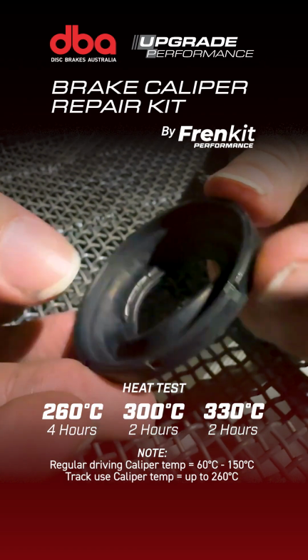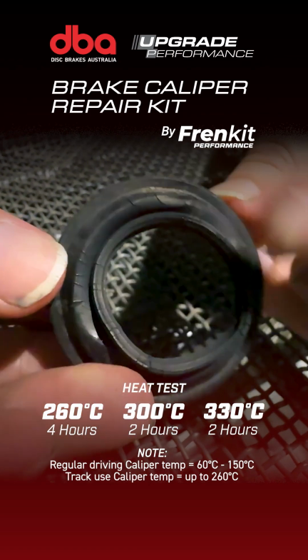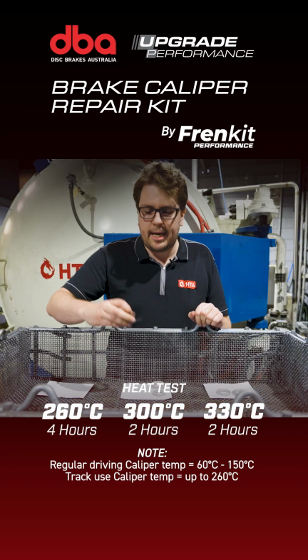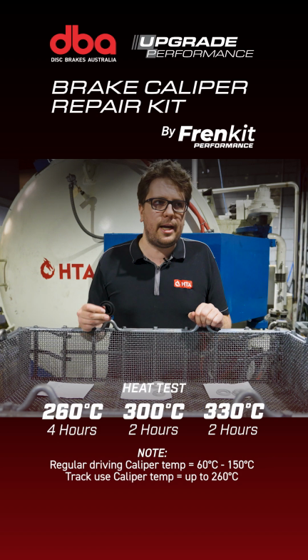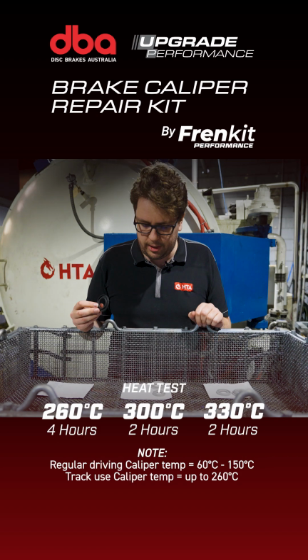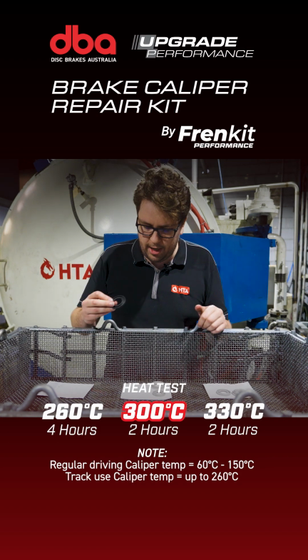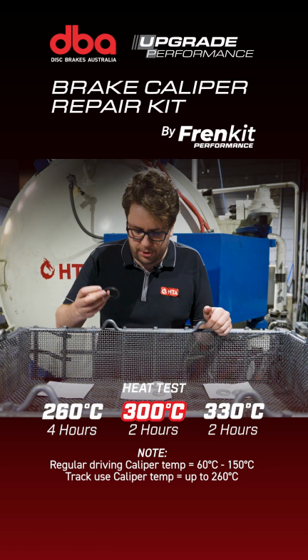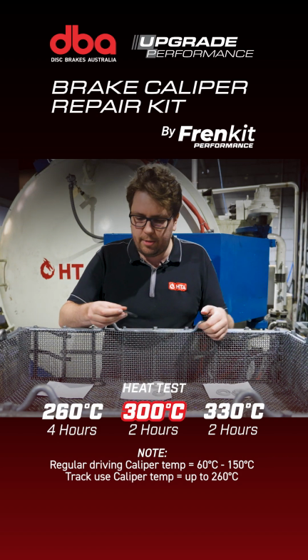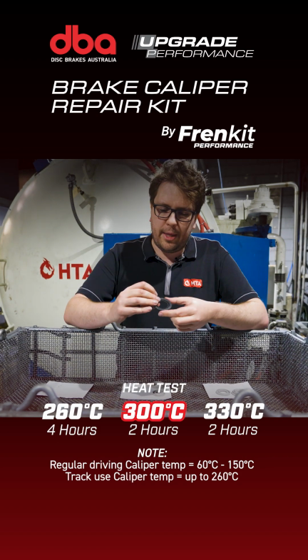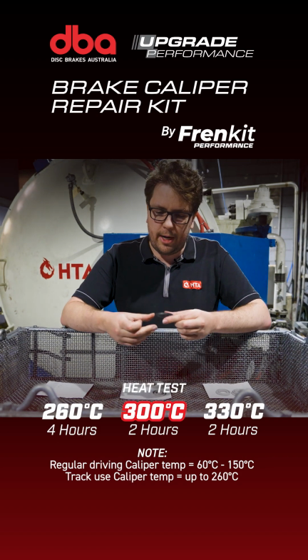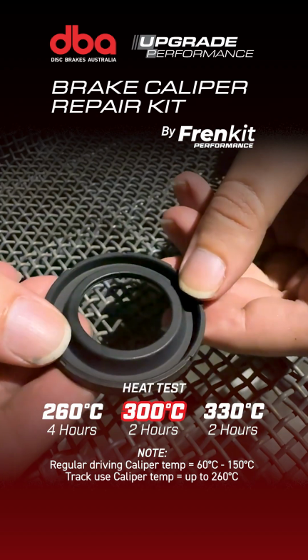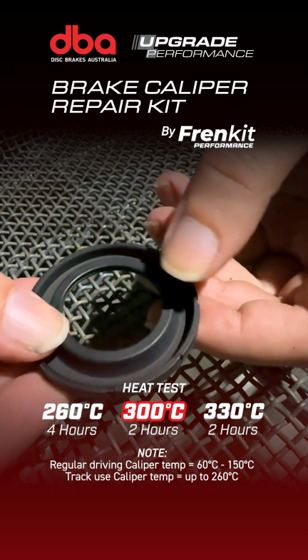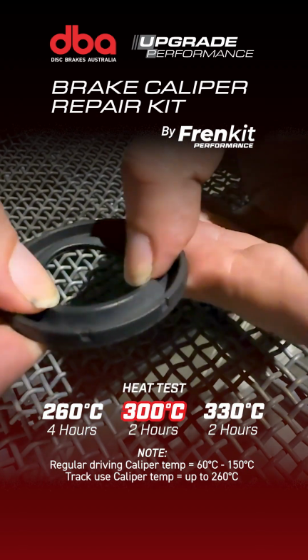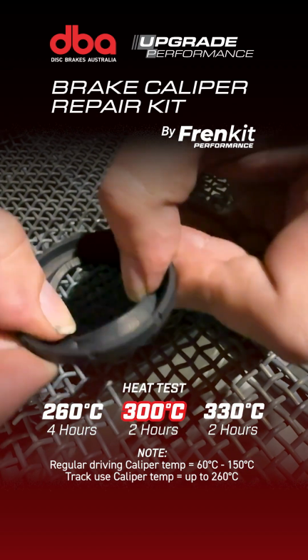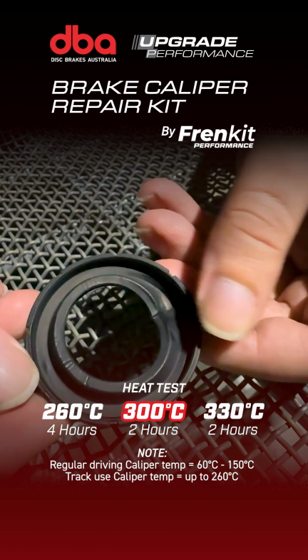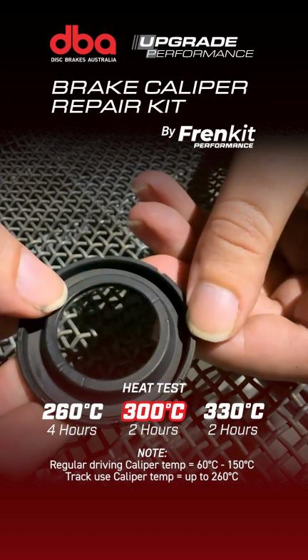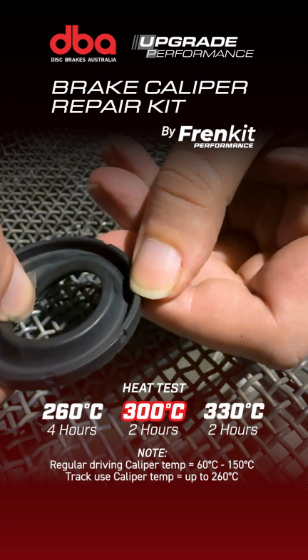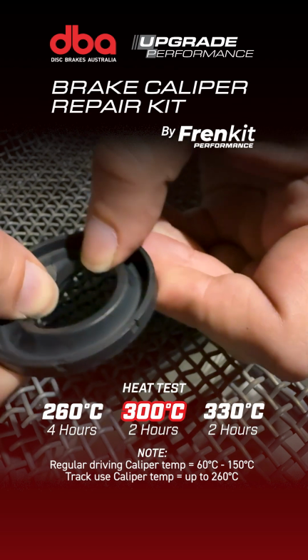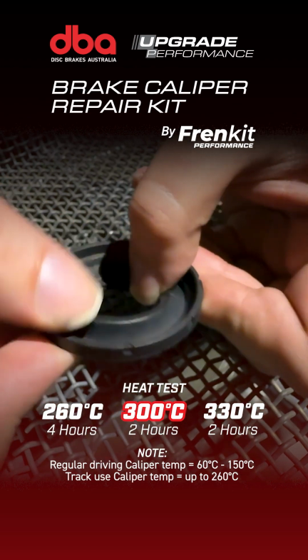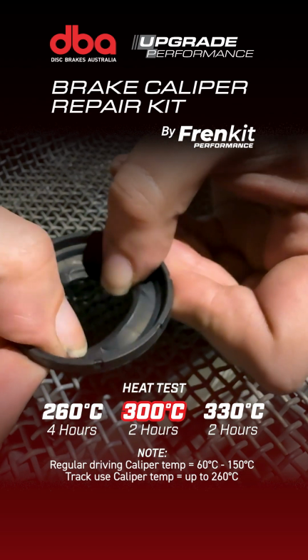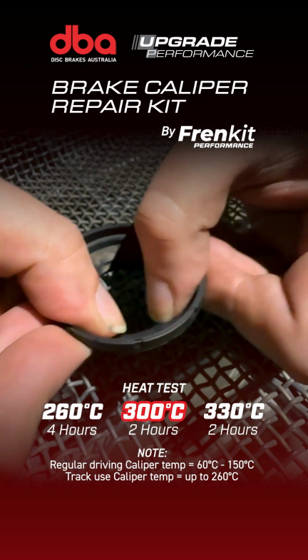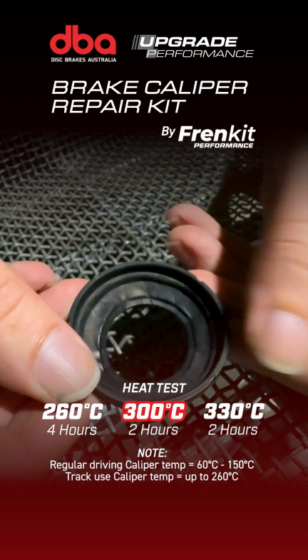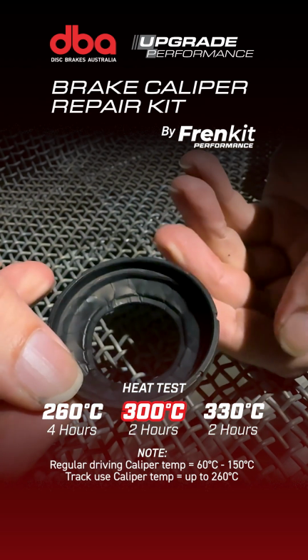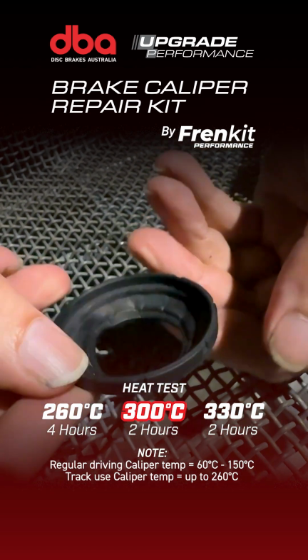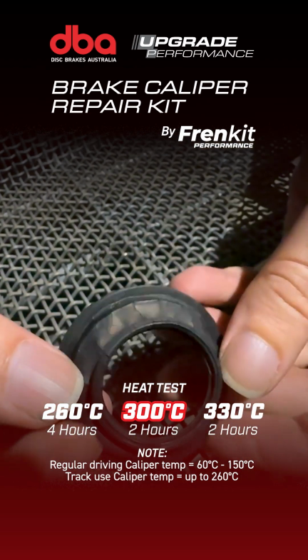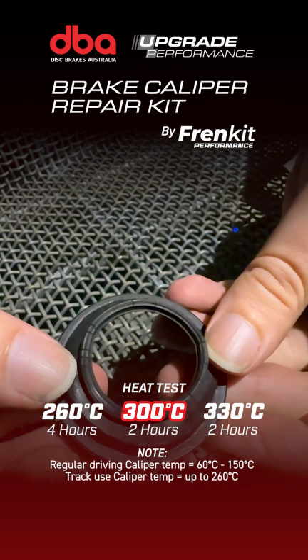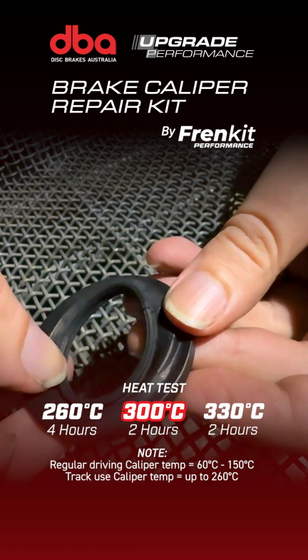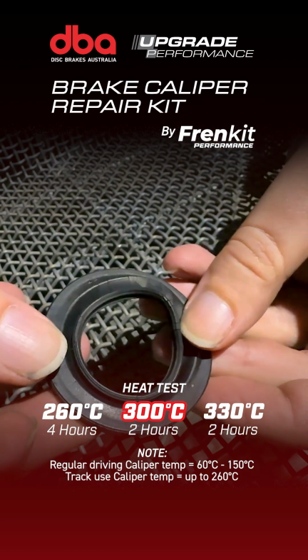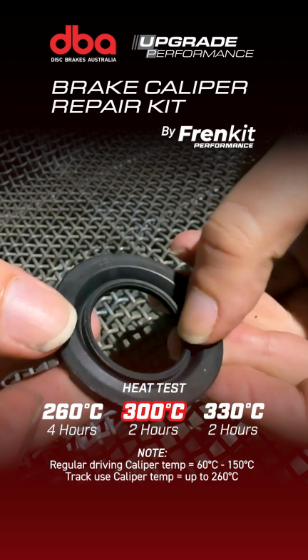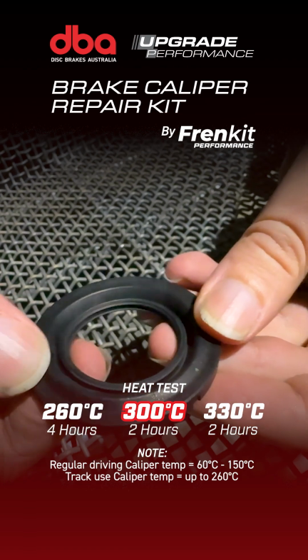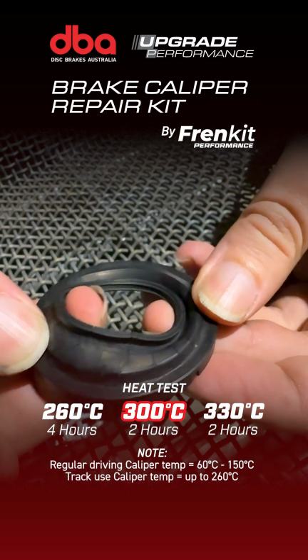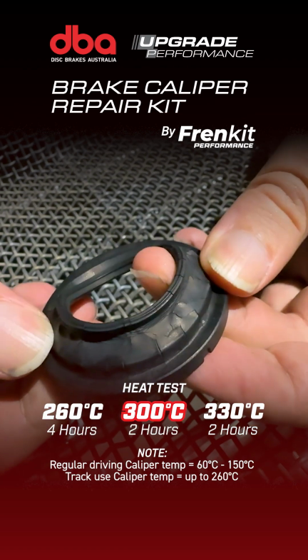We did decide to add an EPDM at 300°C for 2 hours, and this one you can see cracks that go all the way across the sealing surfaces — it would not be sealing anymore. There's no spring, there's no return. These are pretty much unusable at this point.